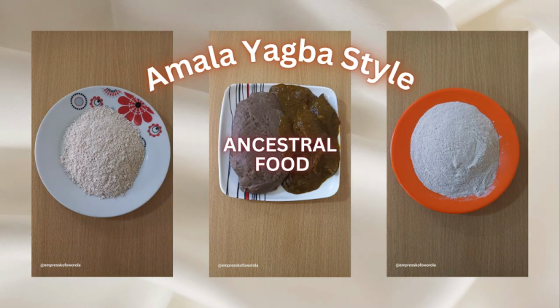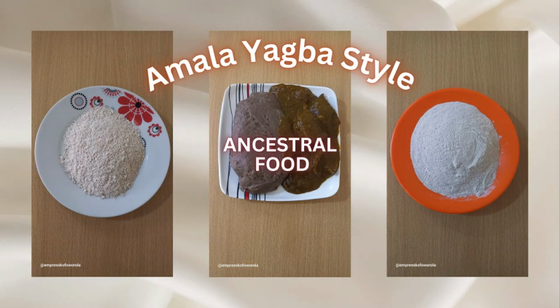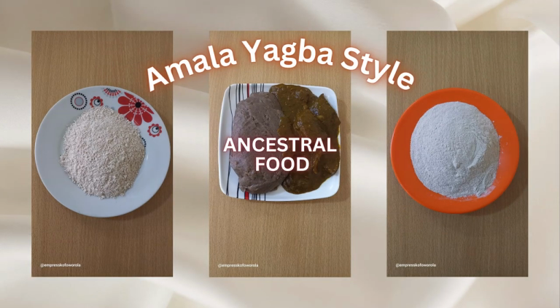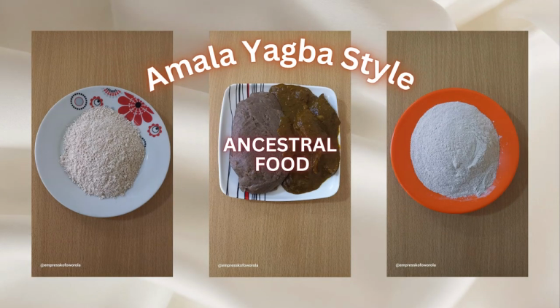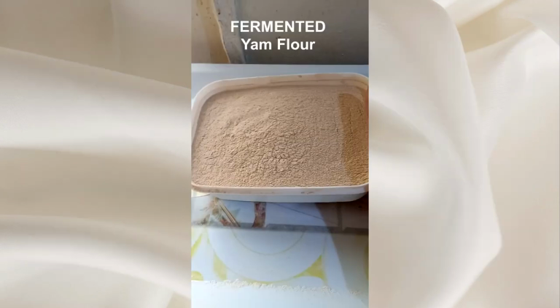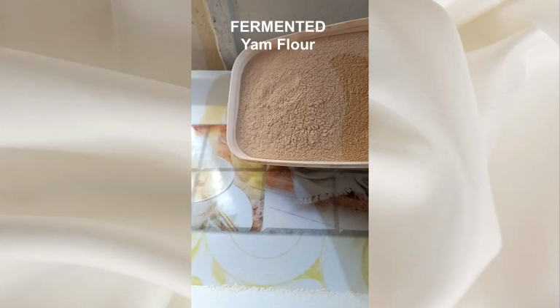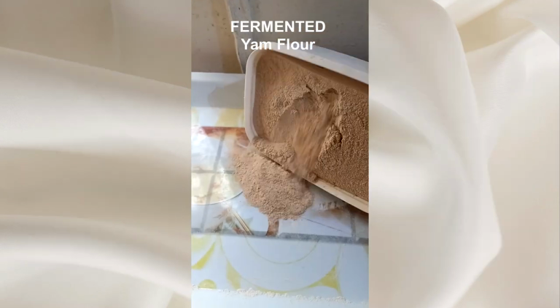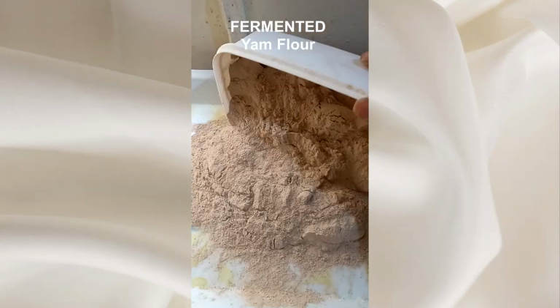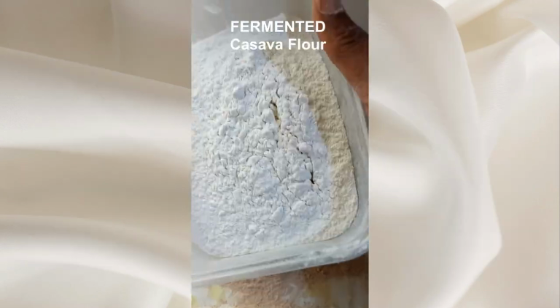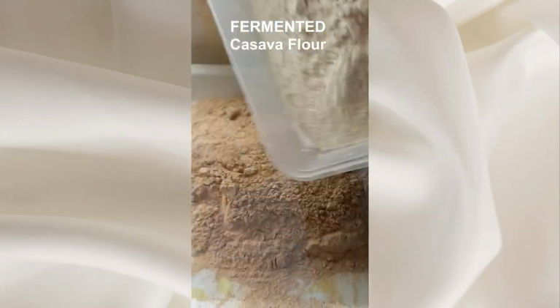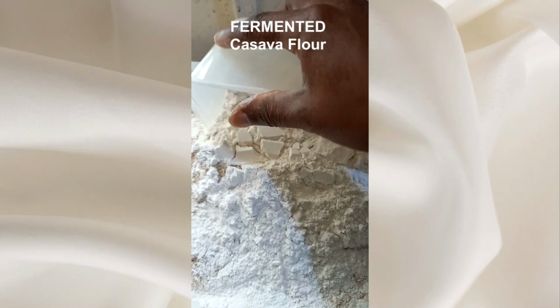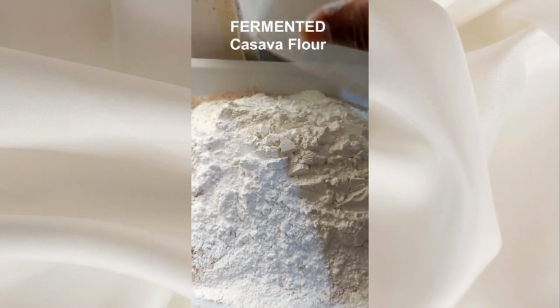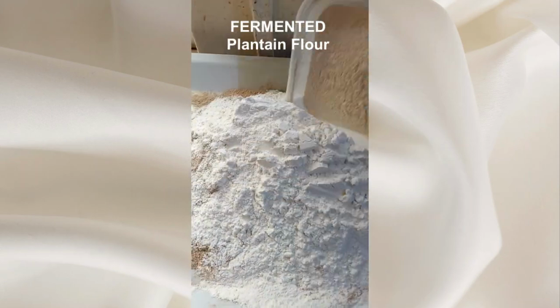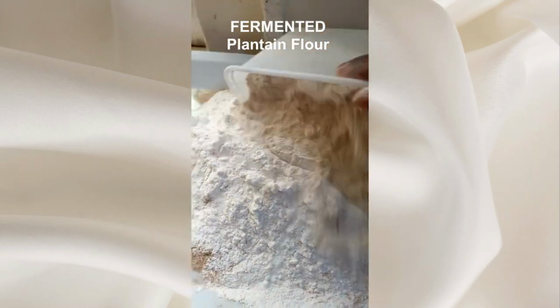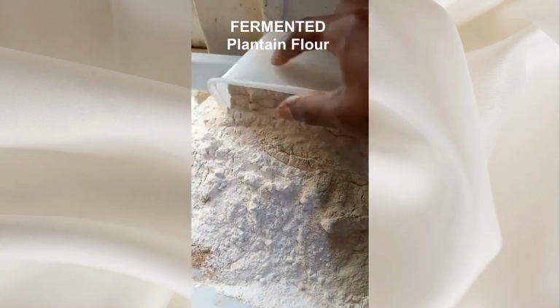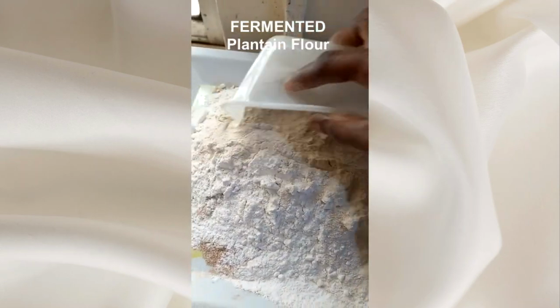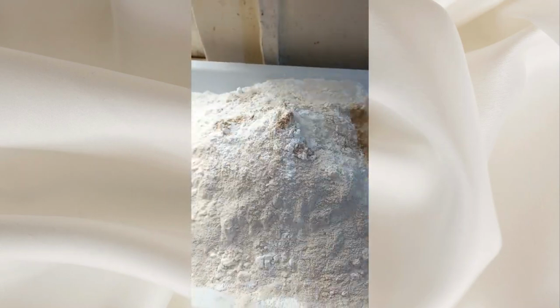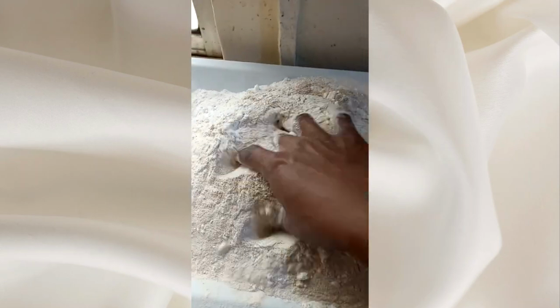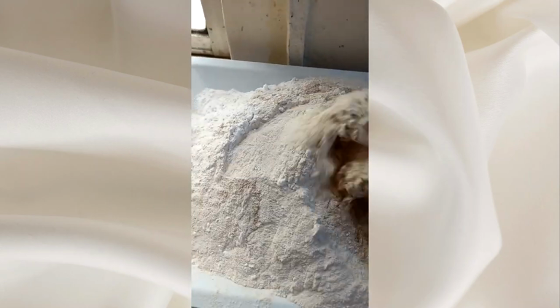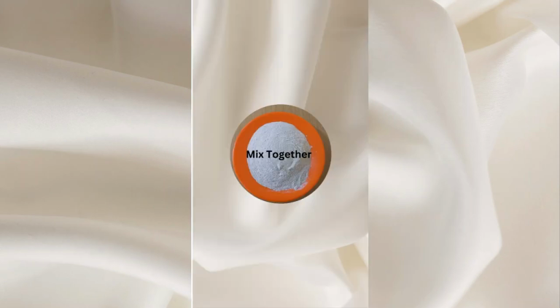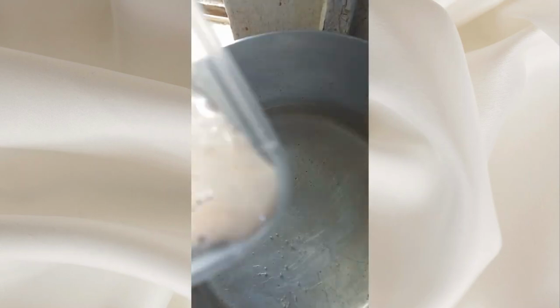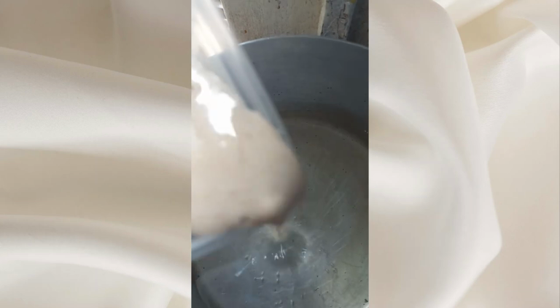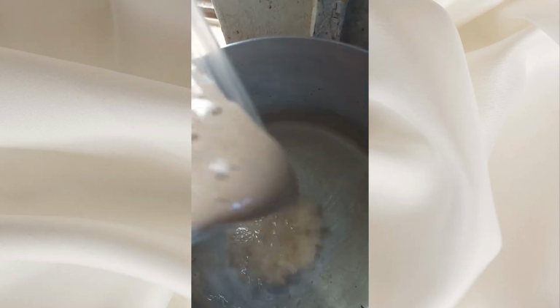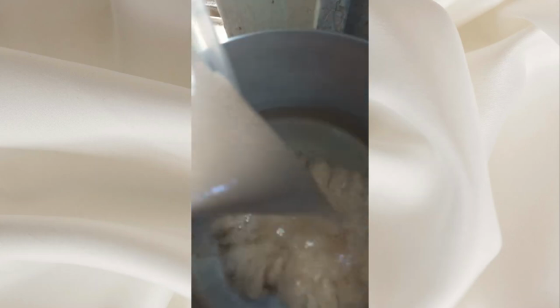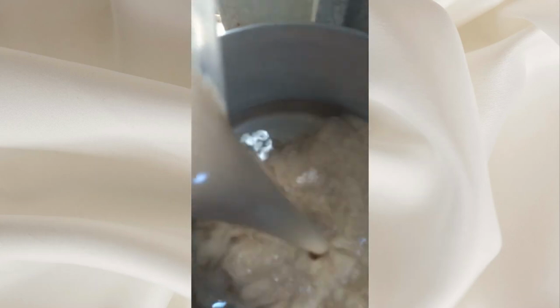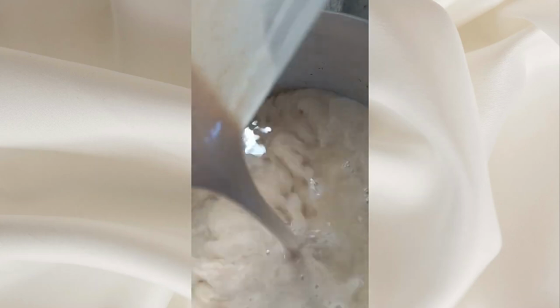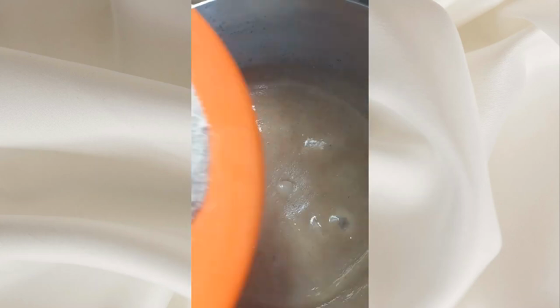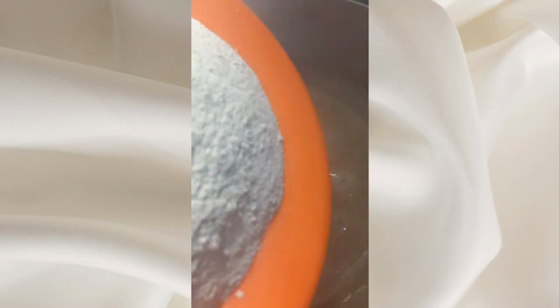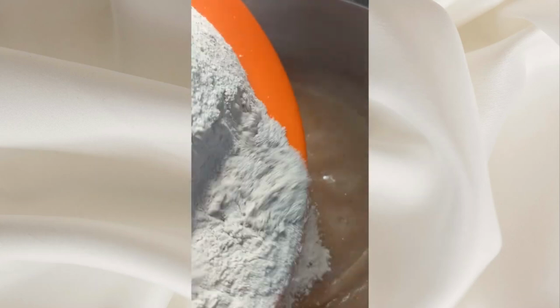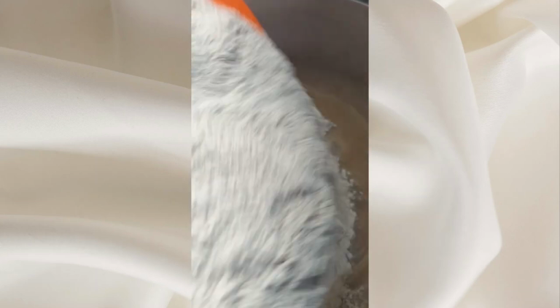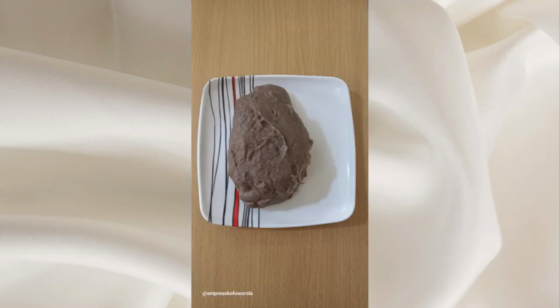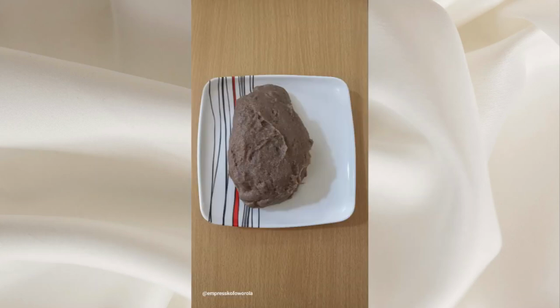Amala, Yagba style. Elubo Ishu, Elubo Ege, Elubo Ogede — mixed together, with Agasa as the base. When cooked together, Yagba people call it Eka.